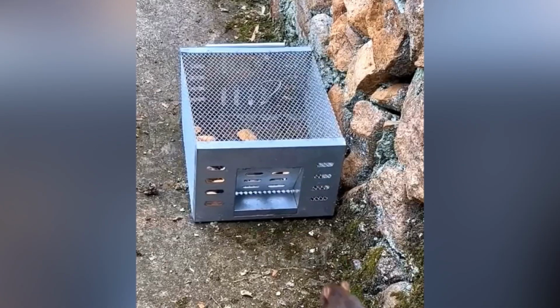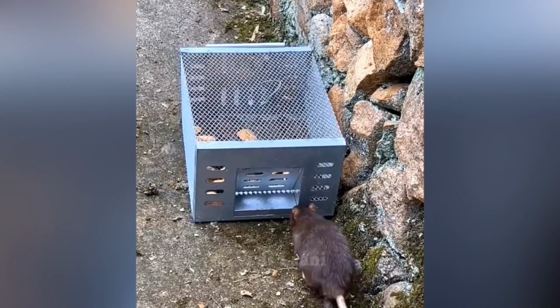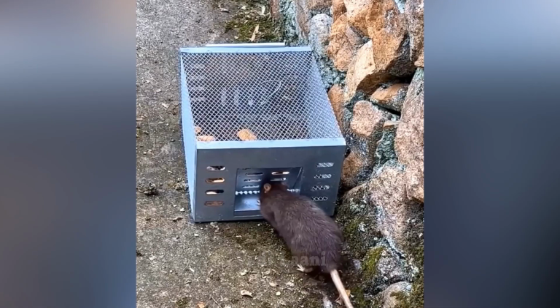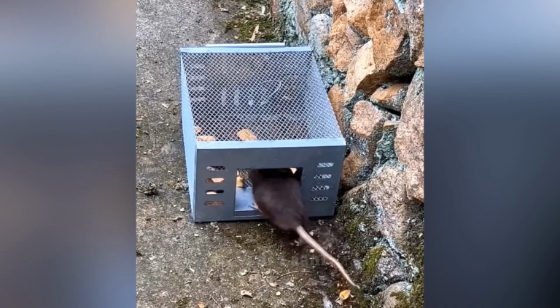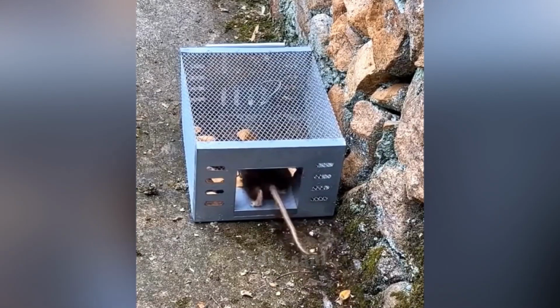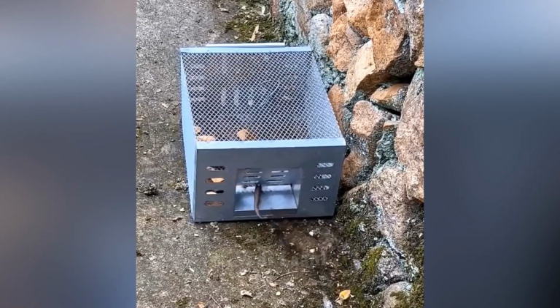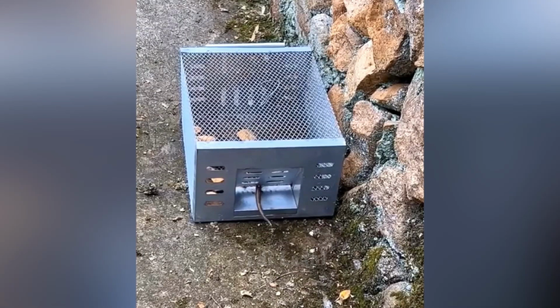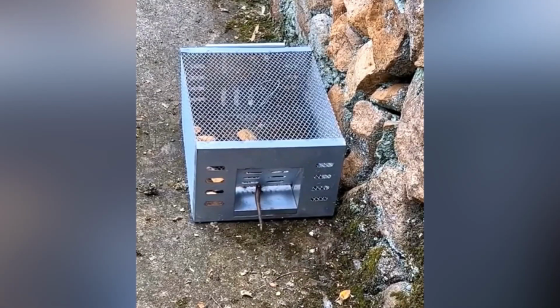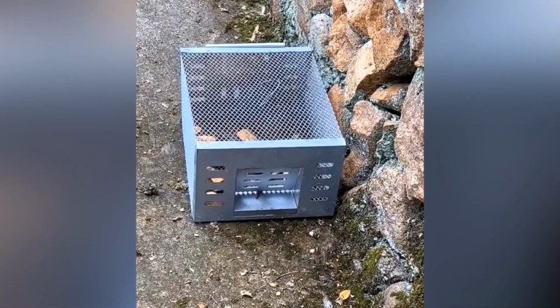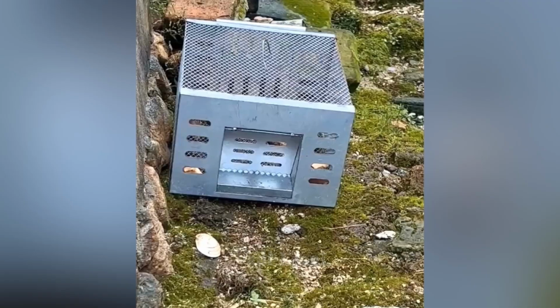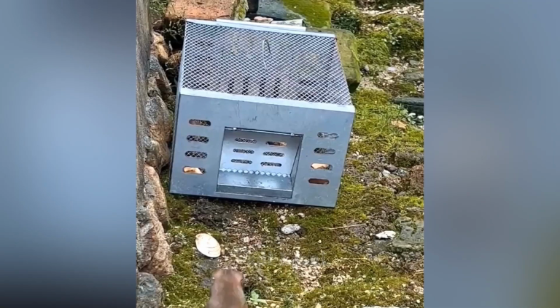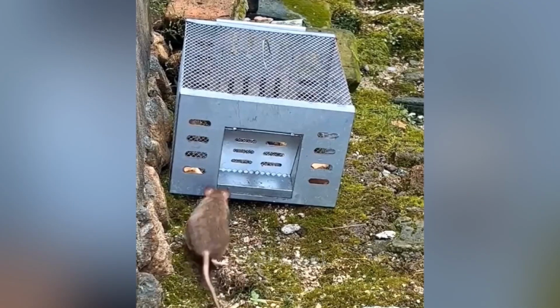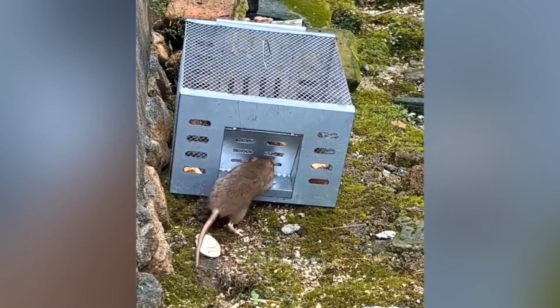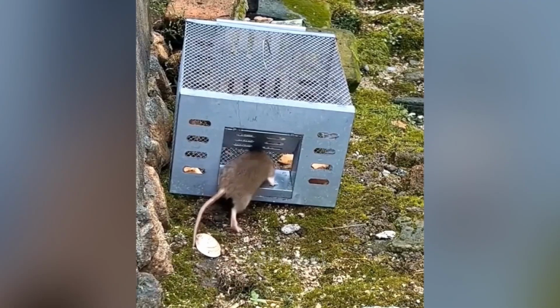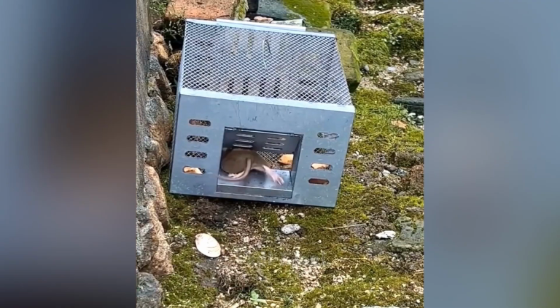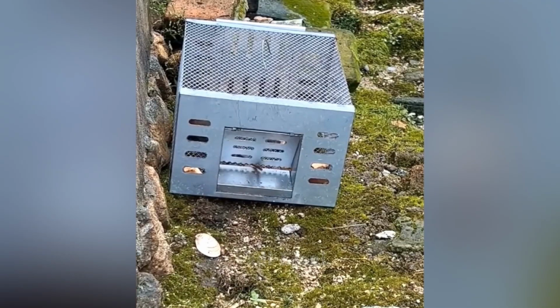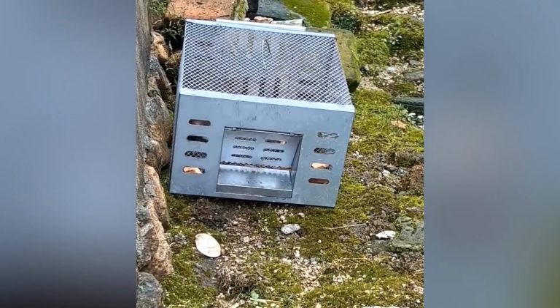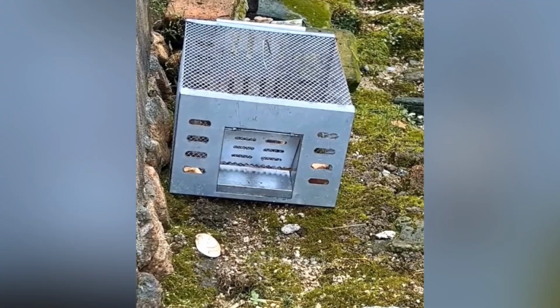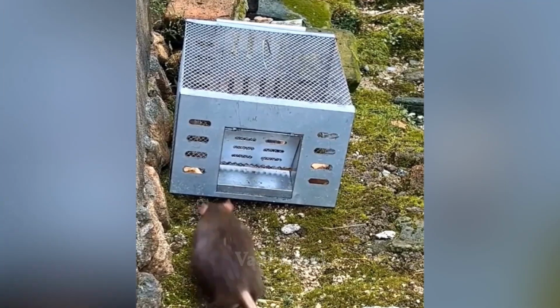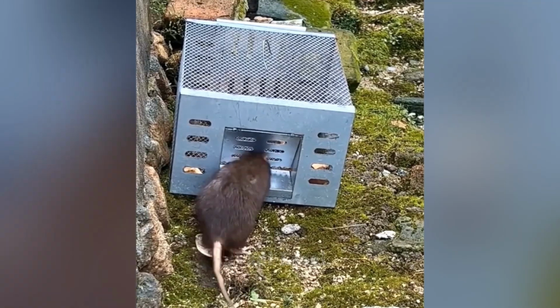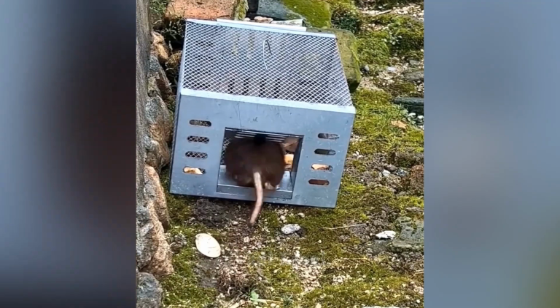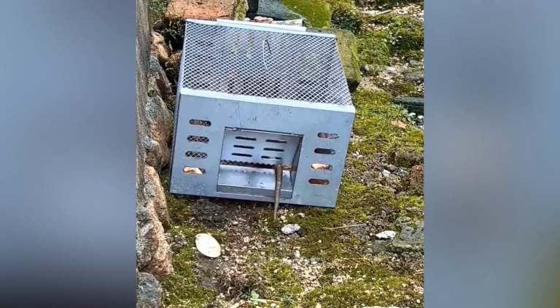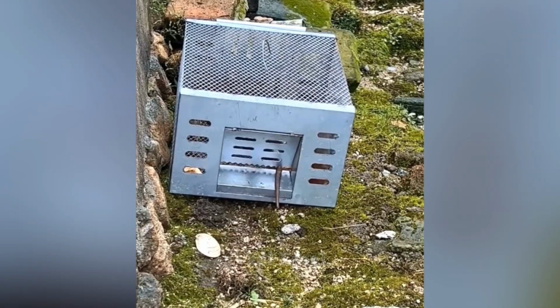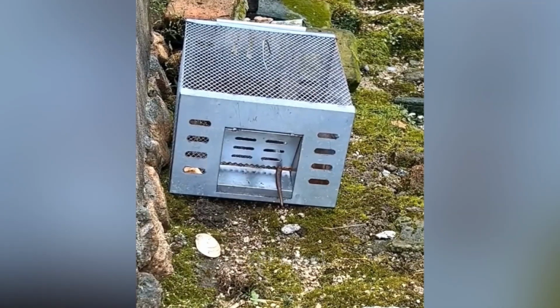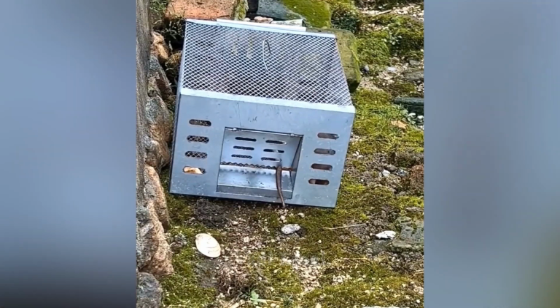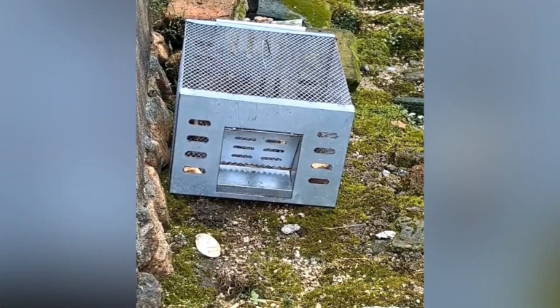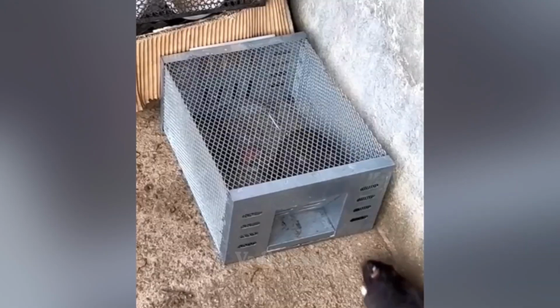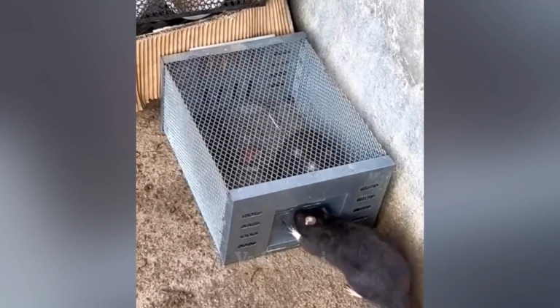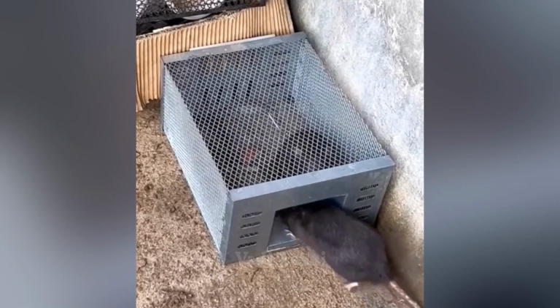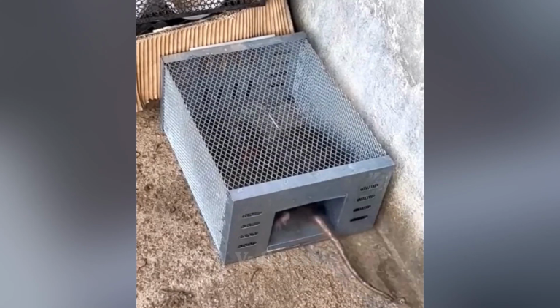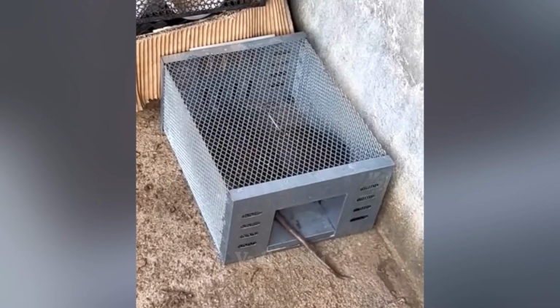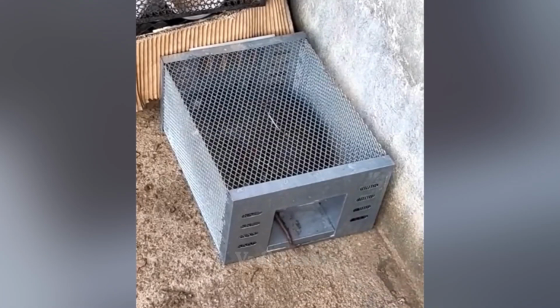This mousetrap is designed for humane control of mice. It does not harm rodents. It can be used indoors of any type, as well as outdoors.